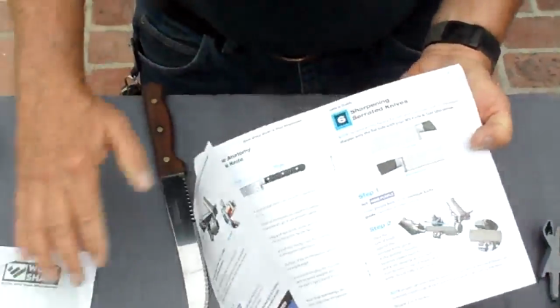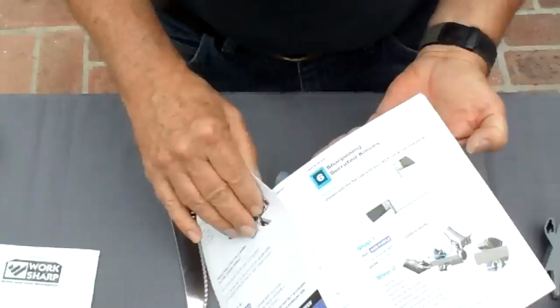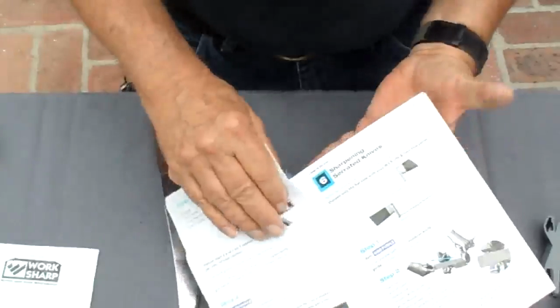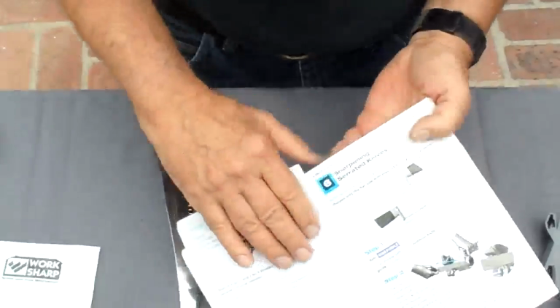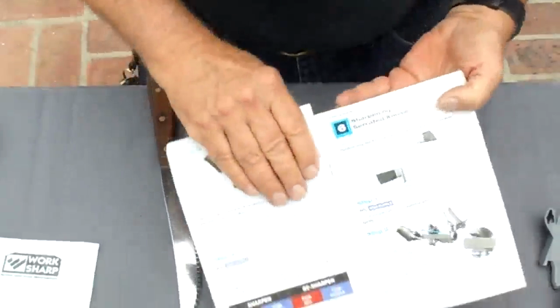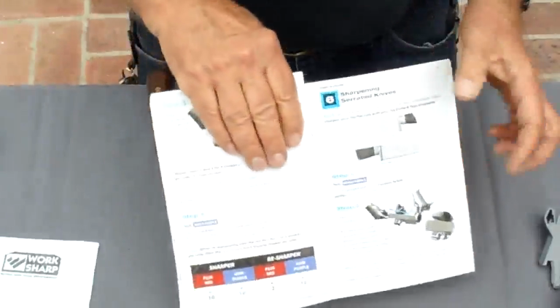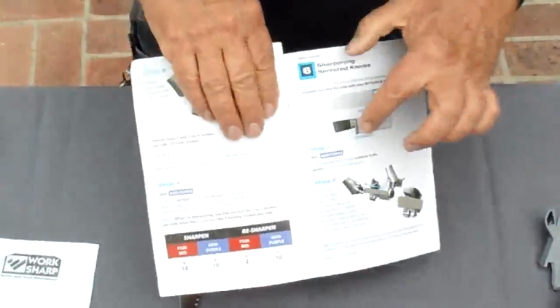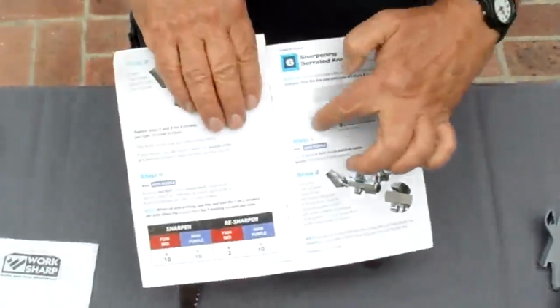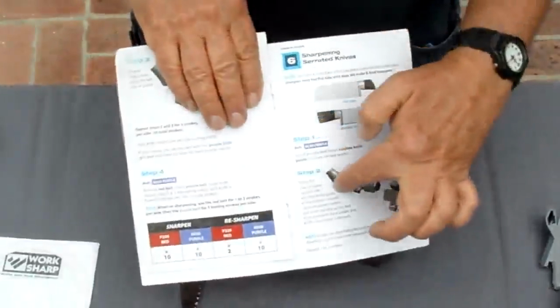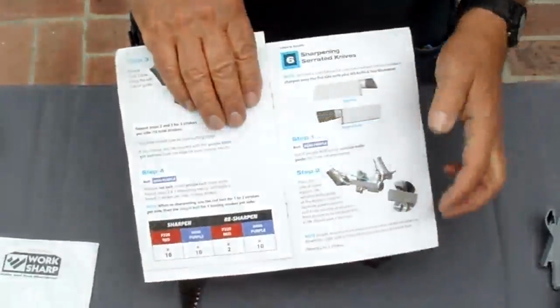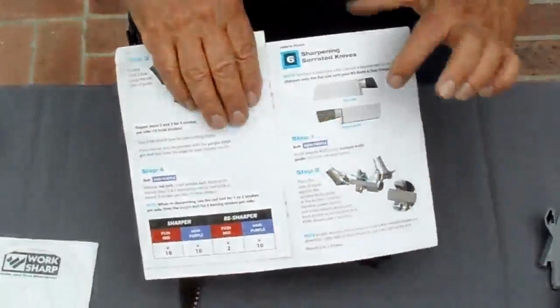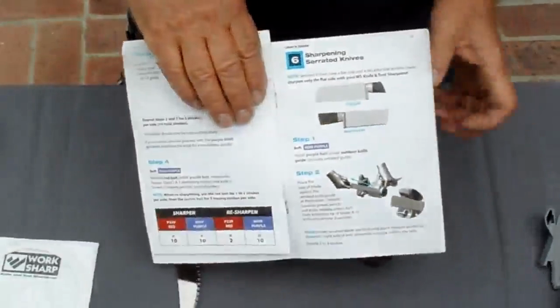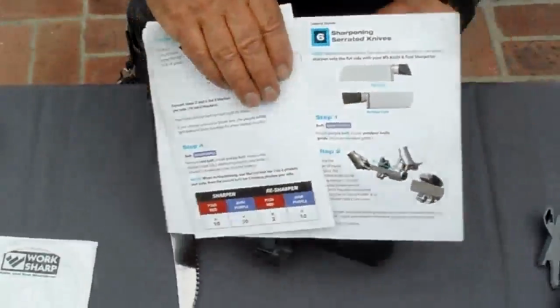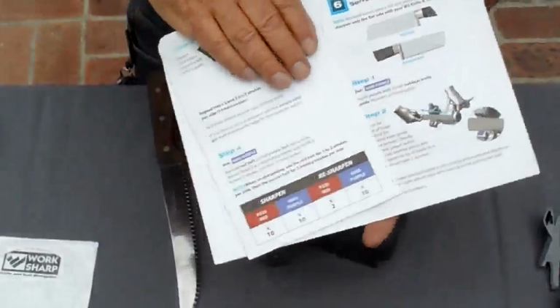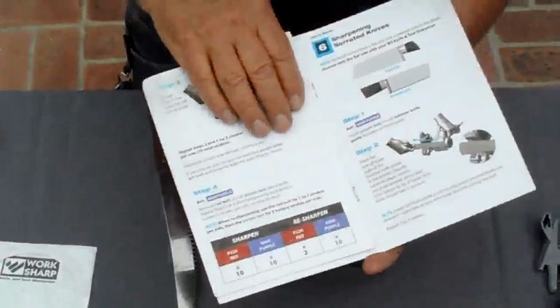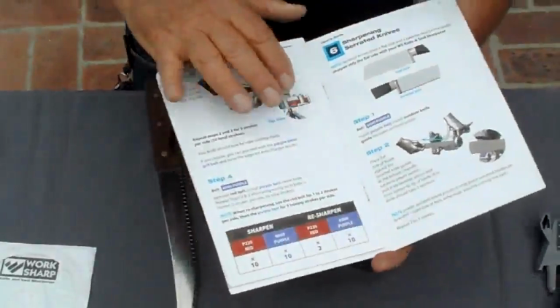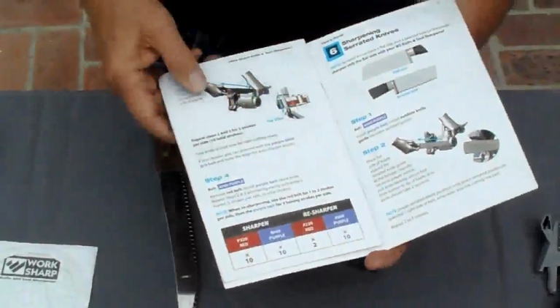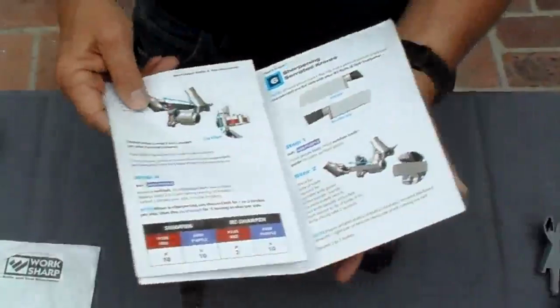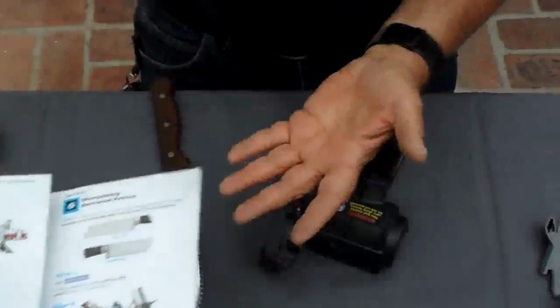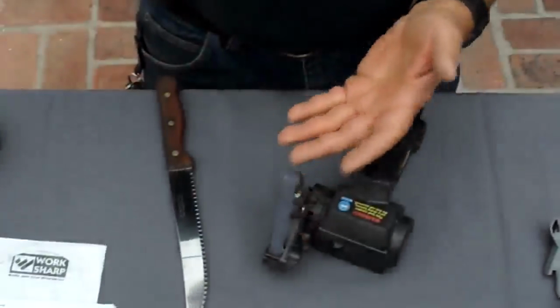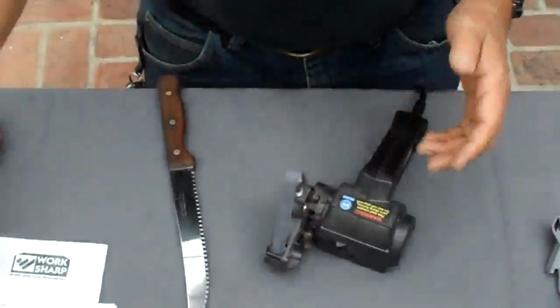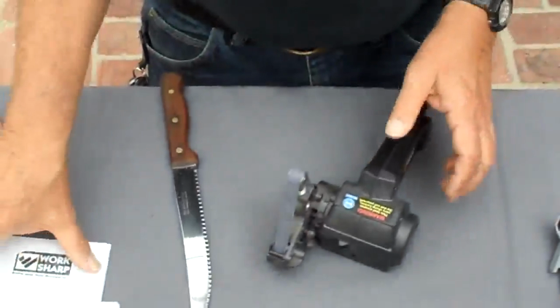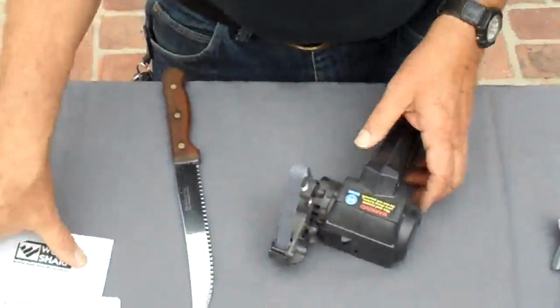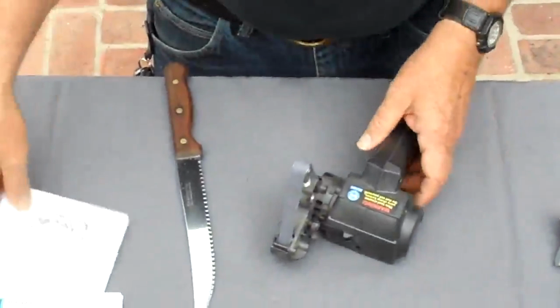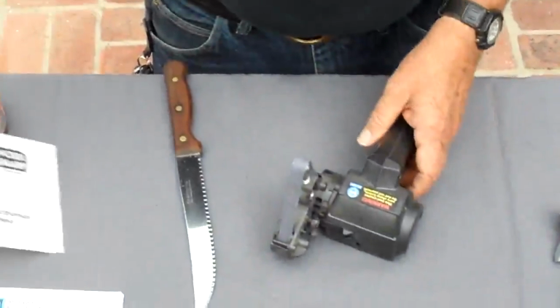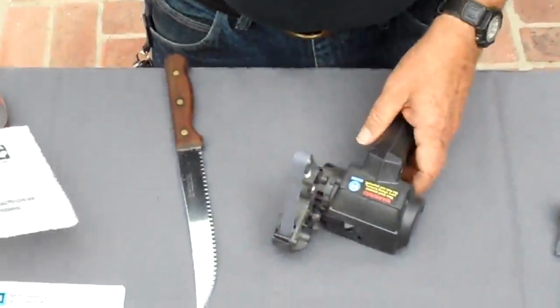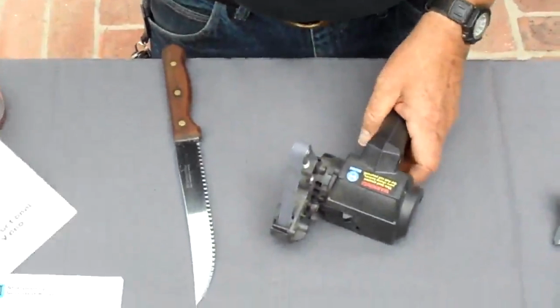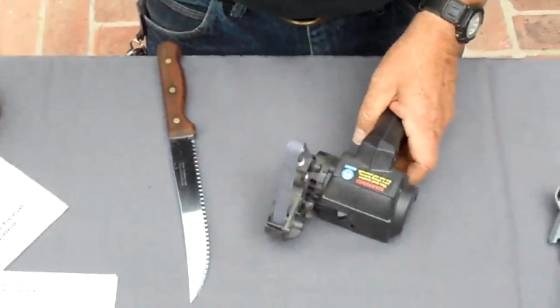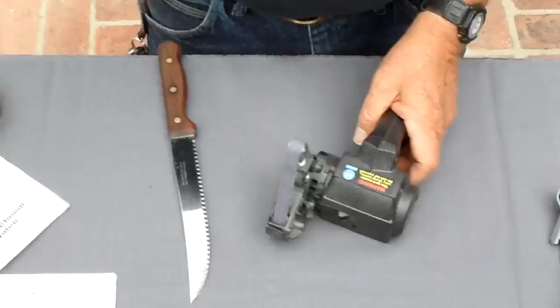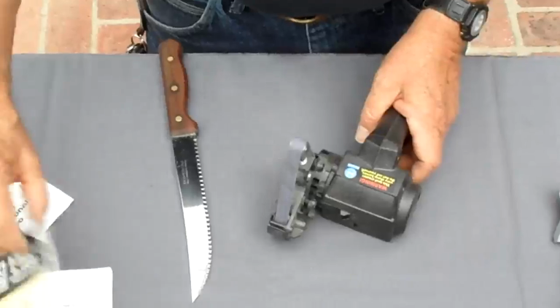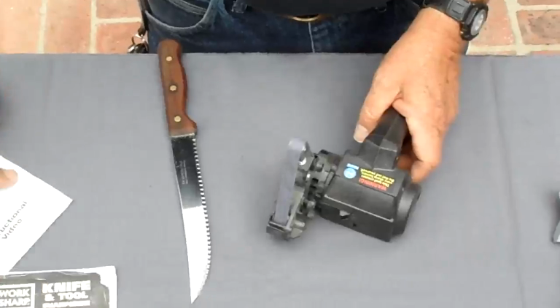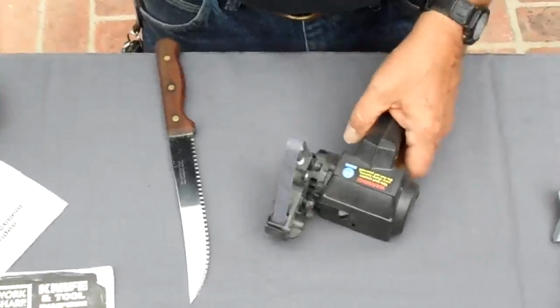It's actually really simple, it's just two steps — one, two. So this is the simplest of all knives to sharpen, it's very quick. I'll show you how; it's also in the video.